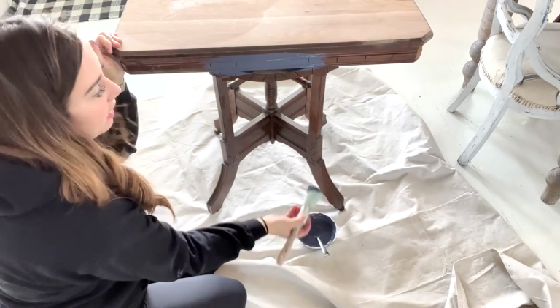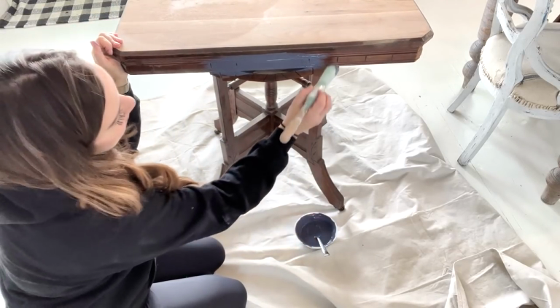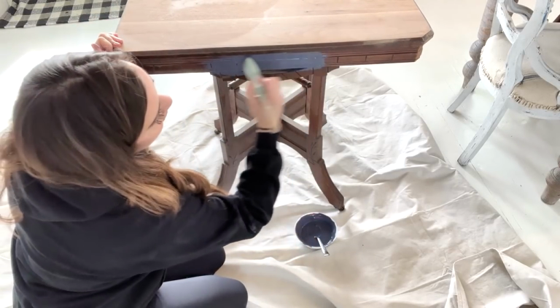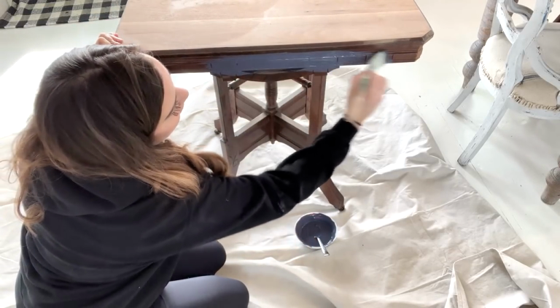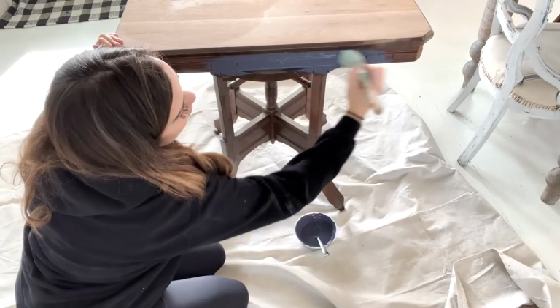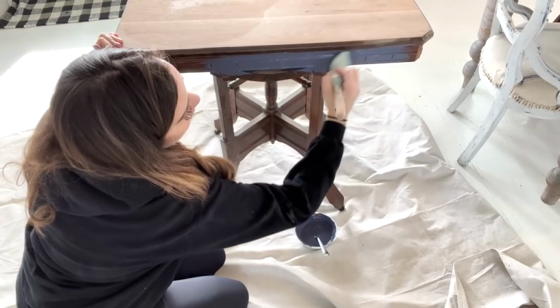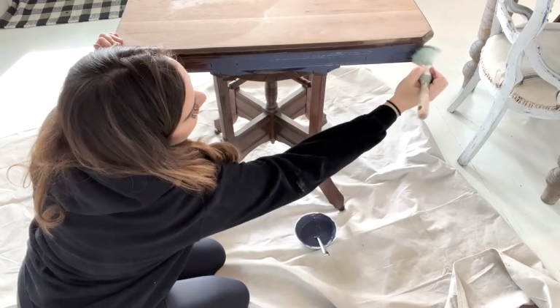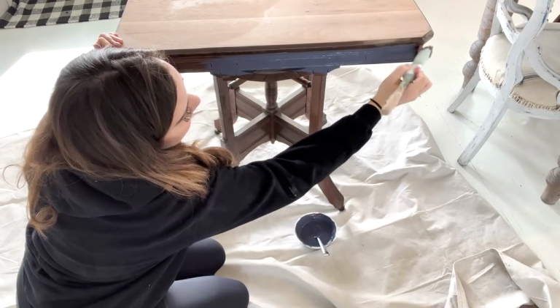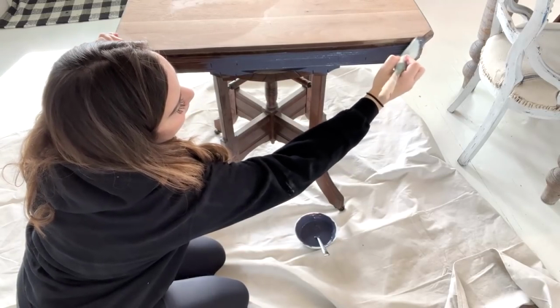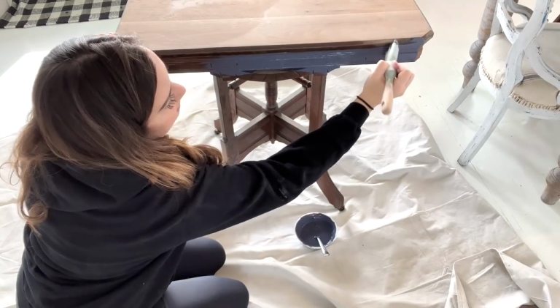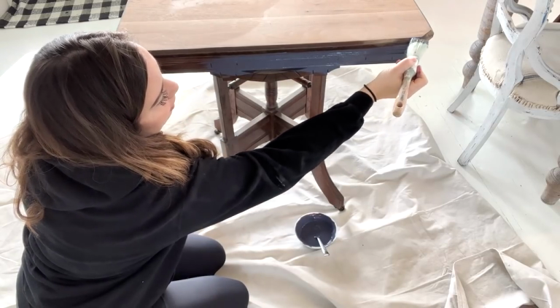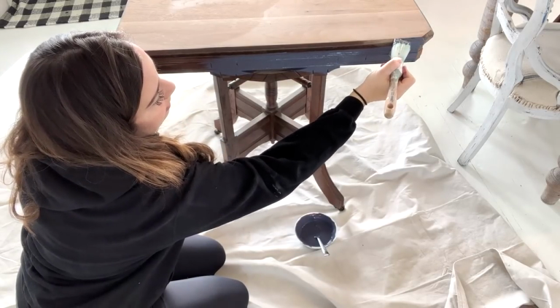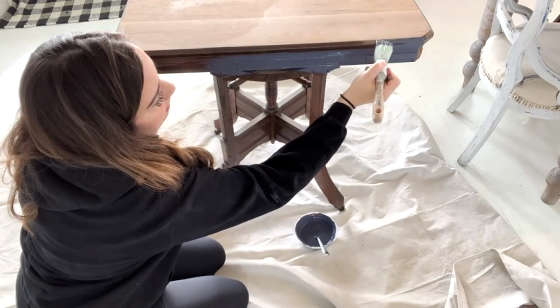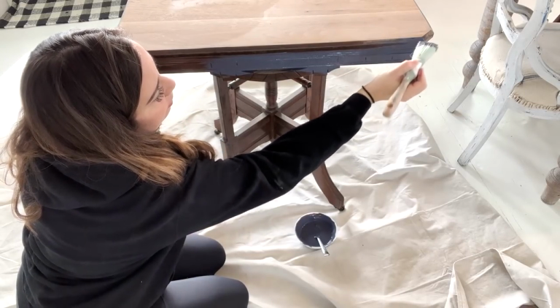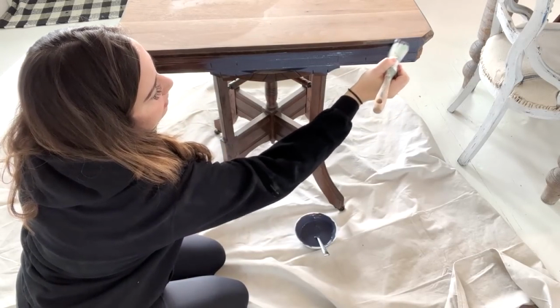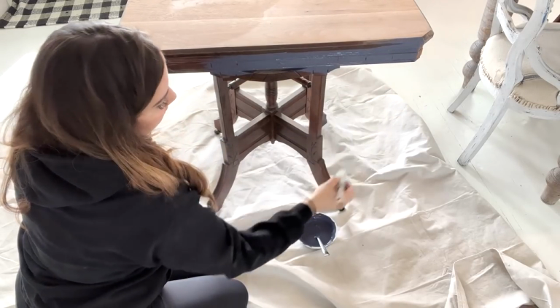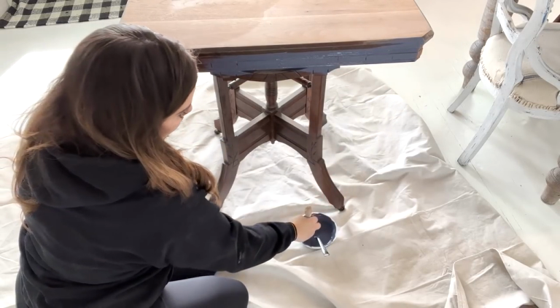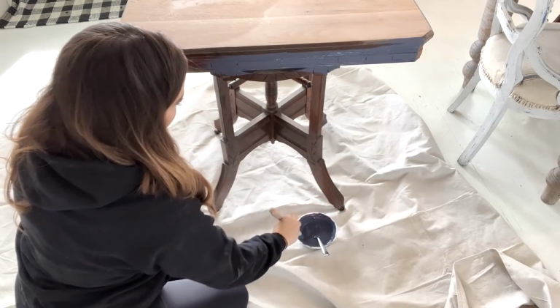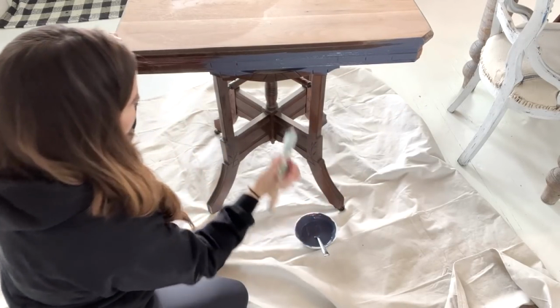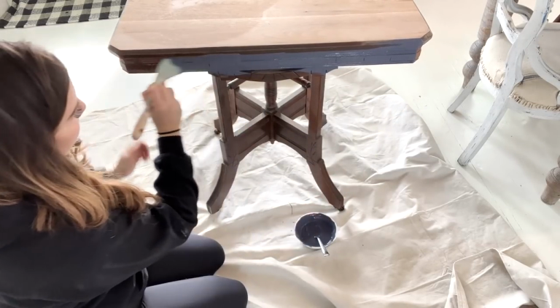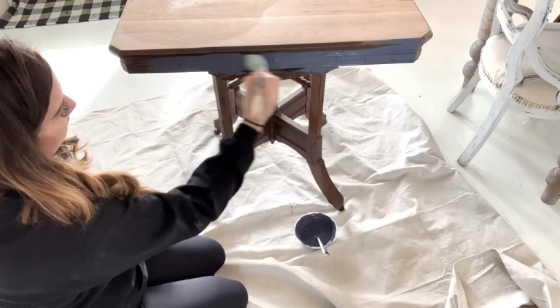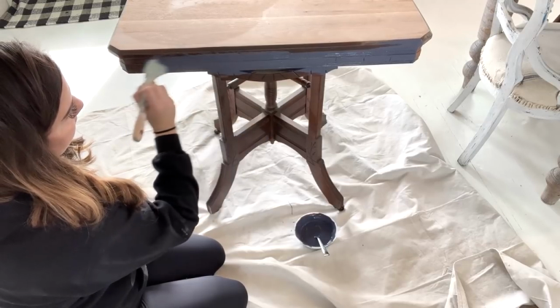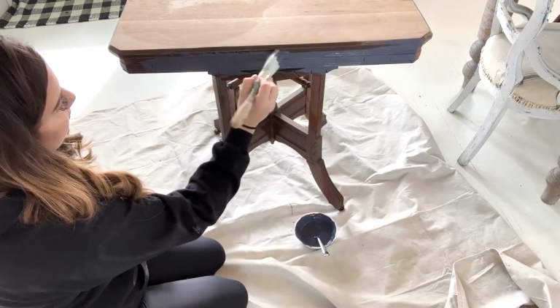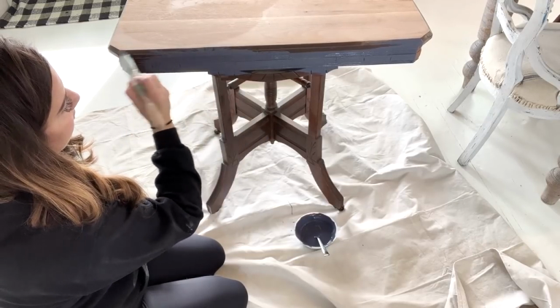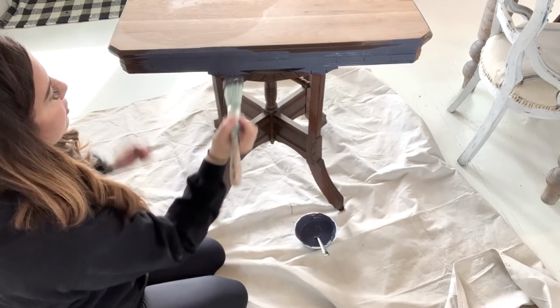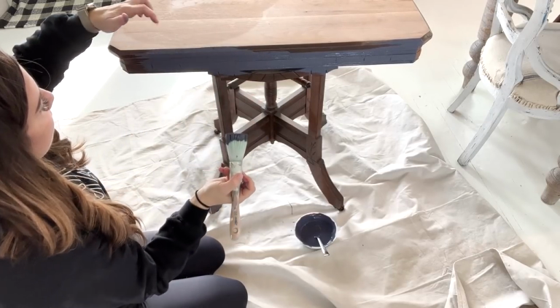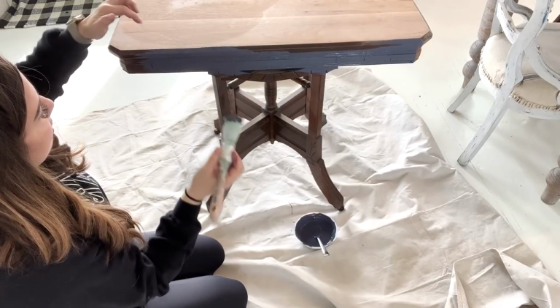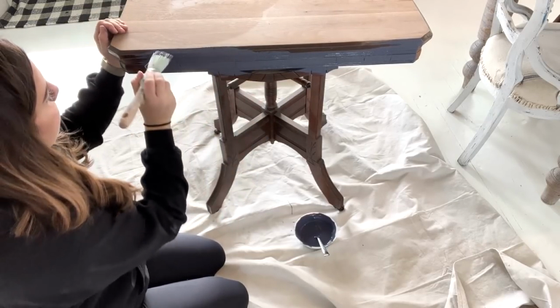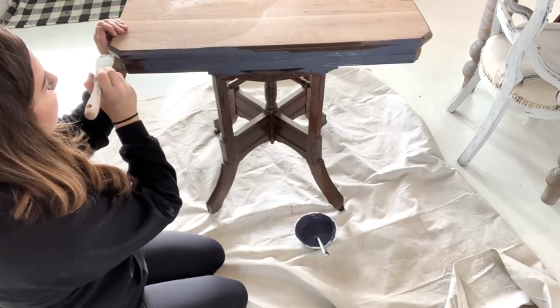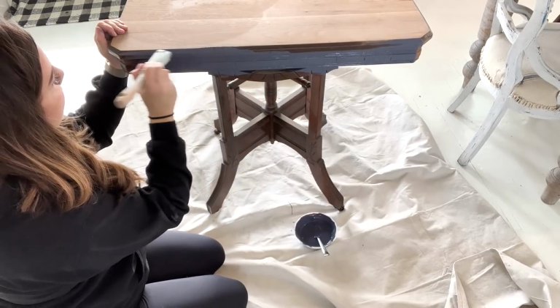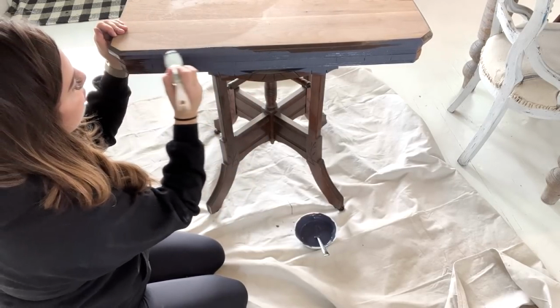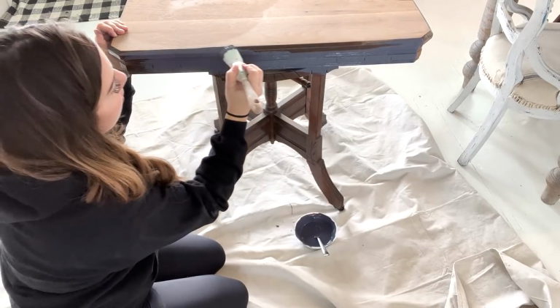If you're mixing colors, be sure to mix up enough, because it's really hard to get the exact same color twice, even if you know the ratios. It's okay if I get a little paint on top because I can re-sand it, but I'm gonna try not to.